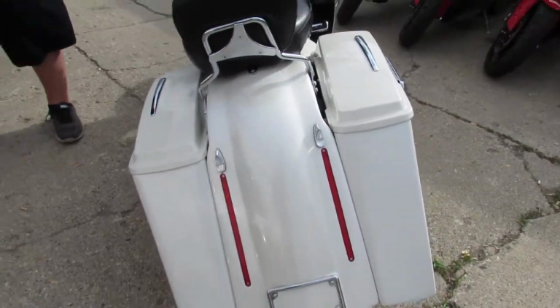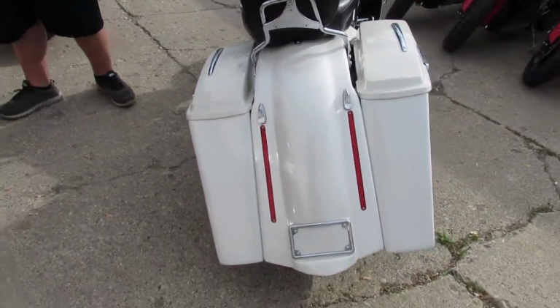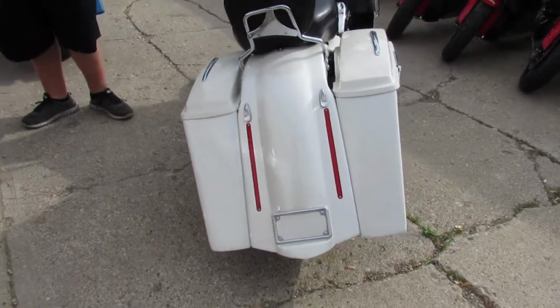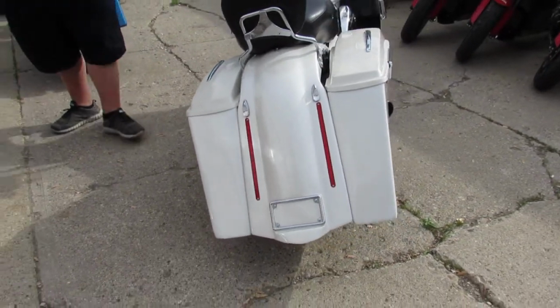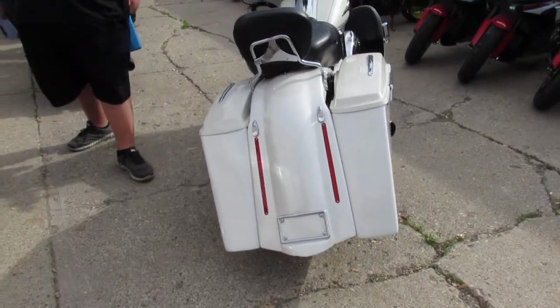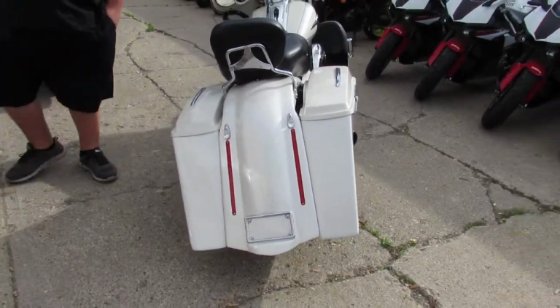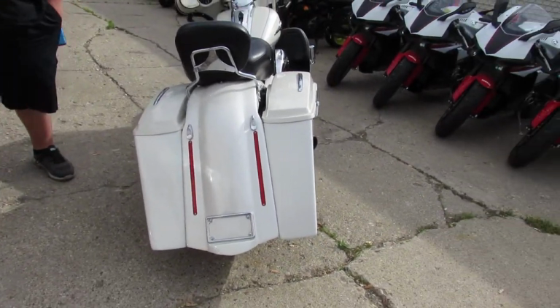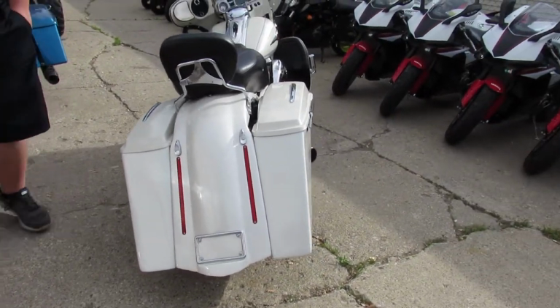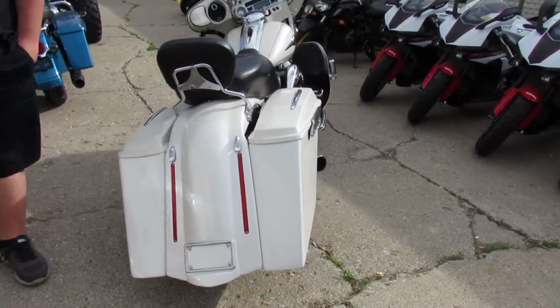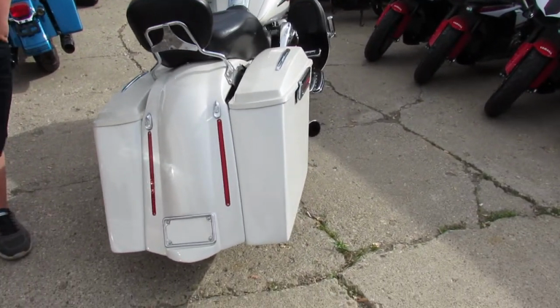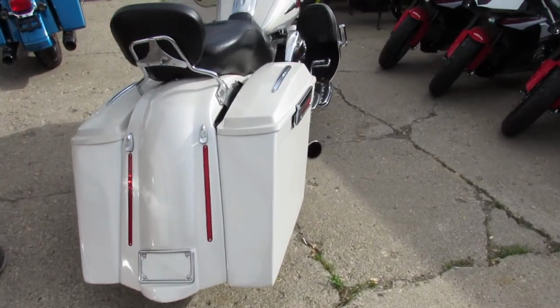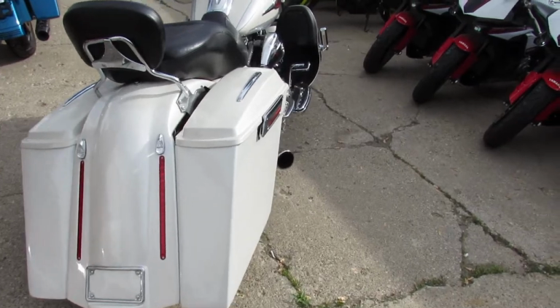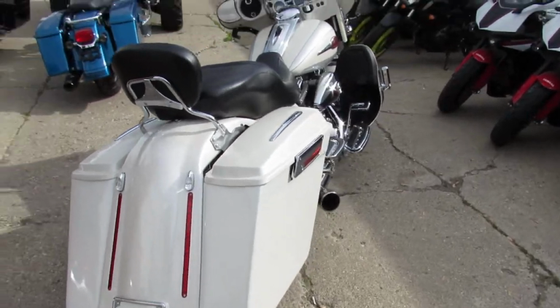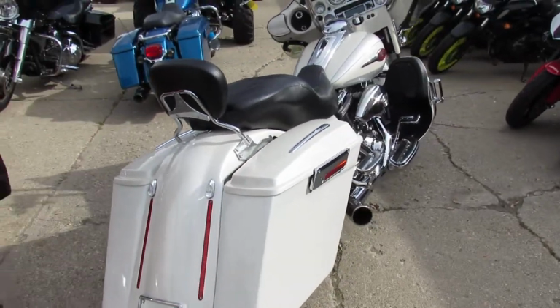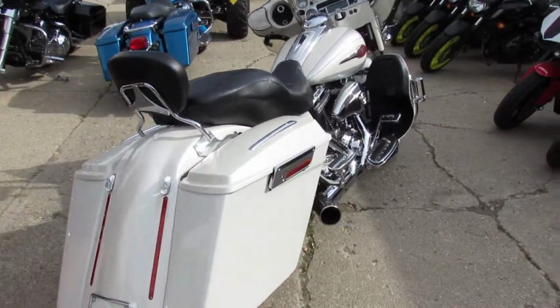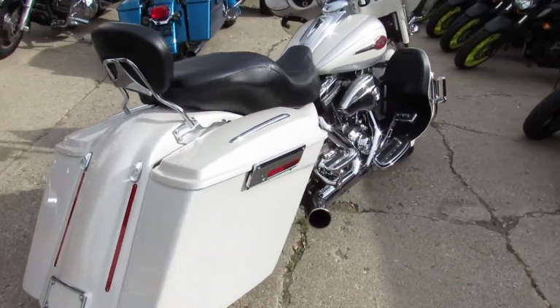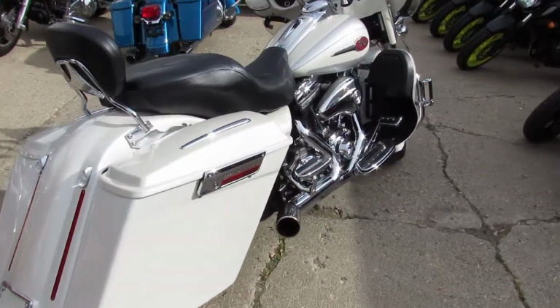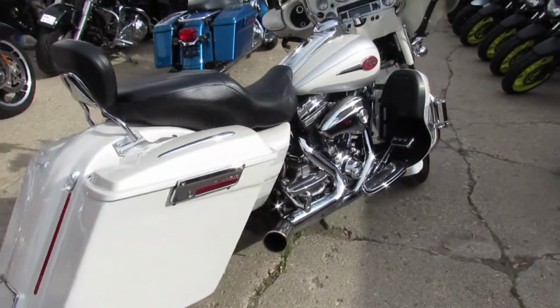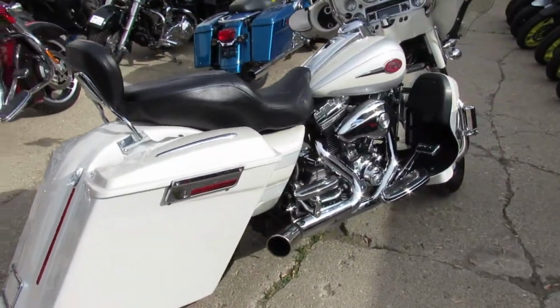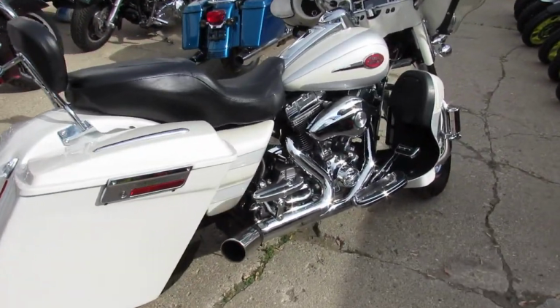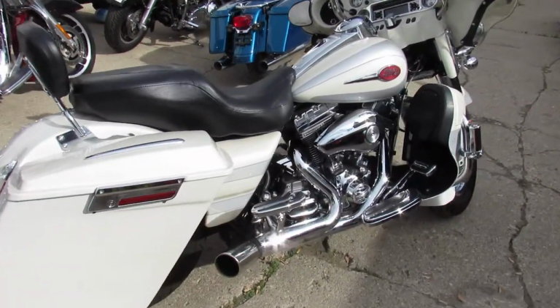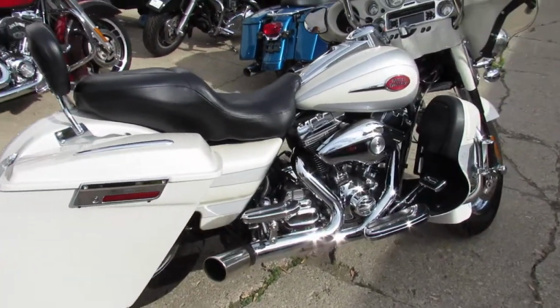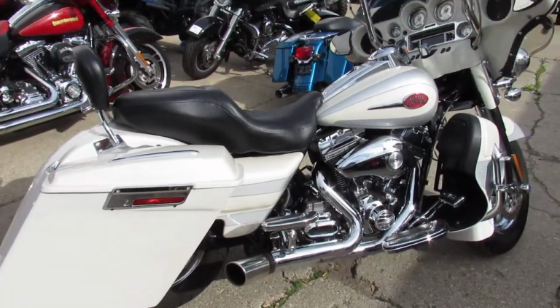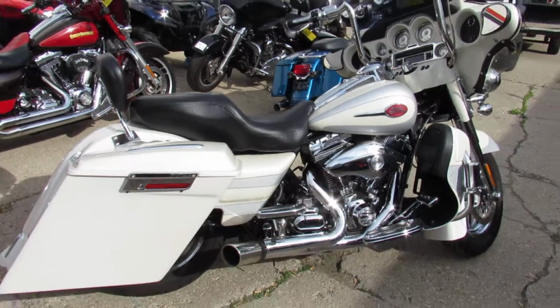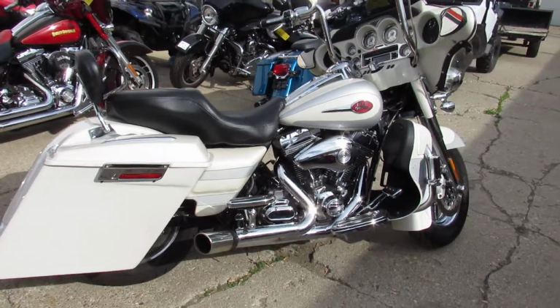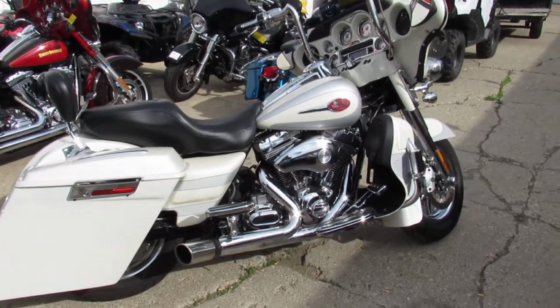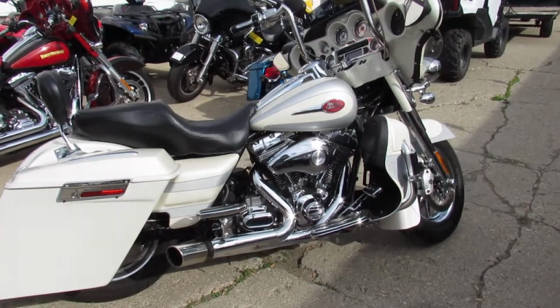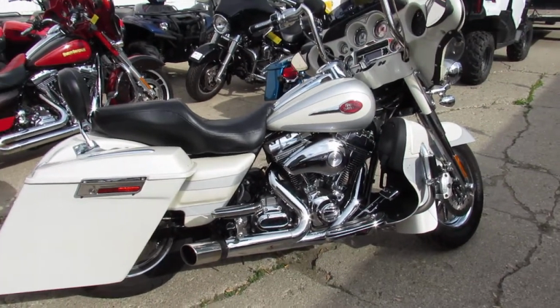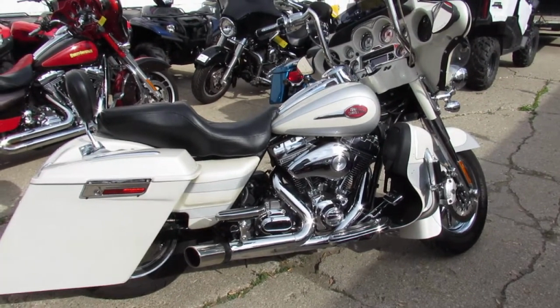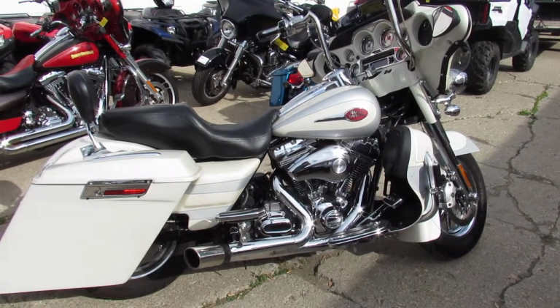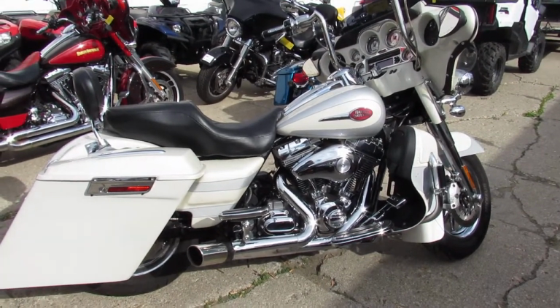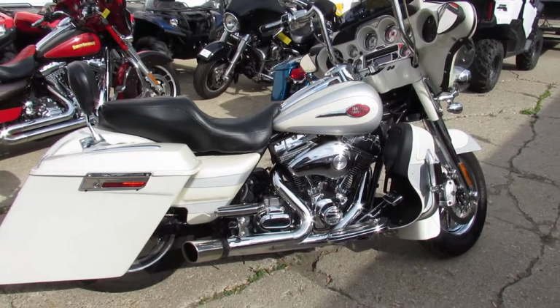Don't miss out on this one guys. It's ApprovalPowersports.com — we got guaranteed financing, leasing programs, out of state financing available, and shipping nationwide. Give us a call today and you can ride today at ApprovalPowersports.com.